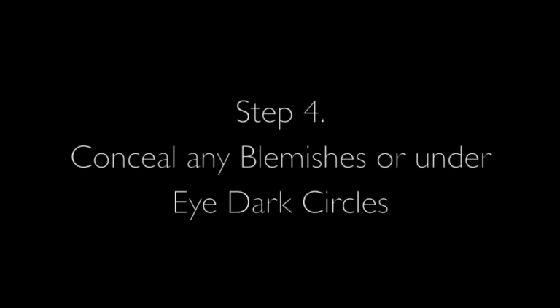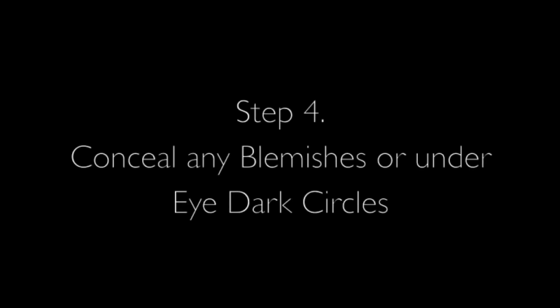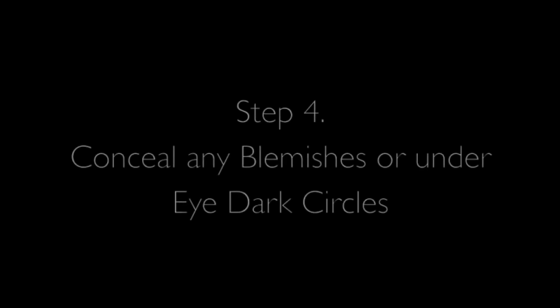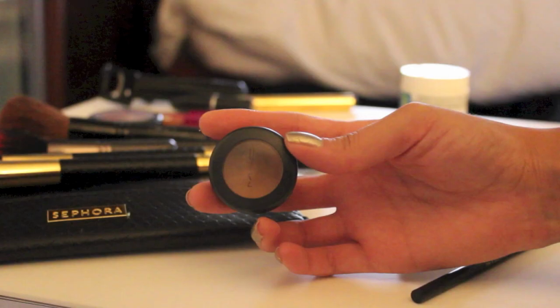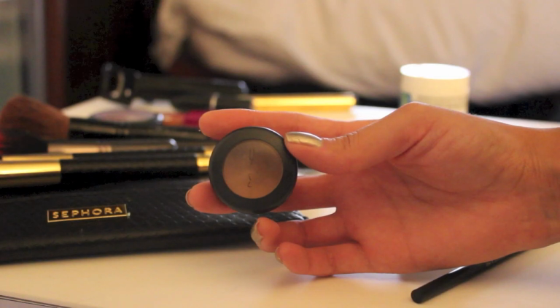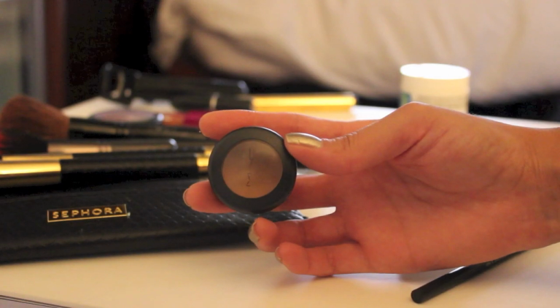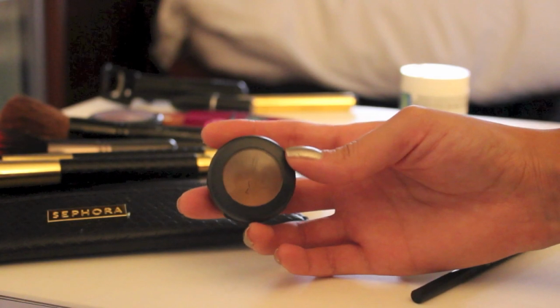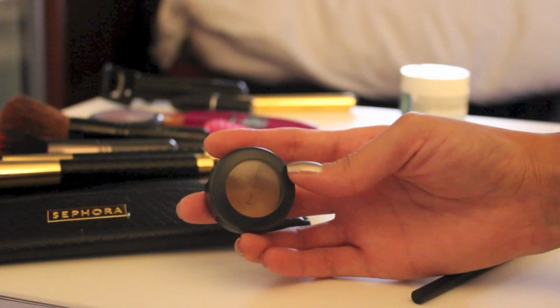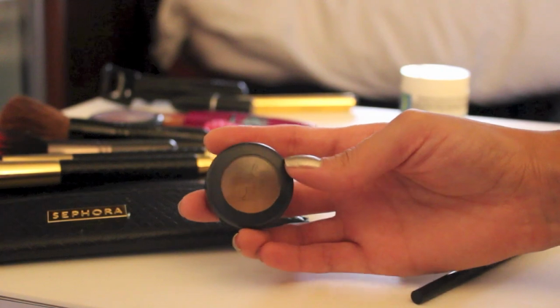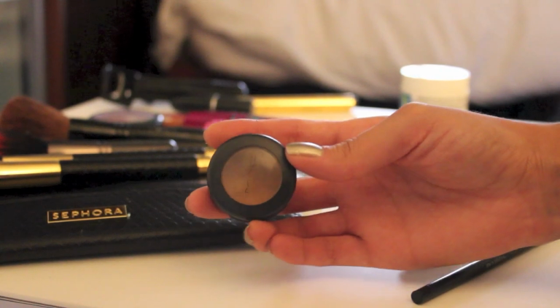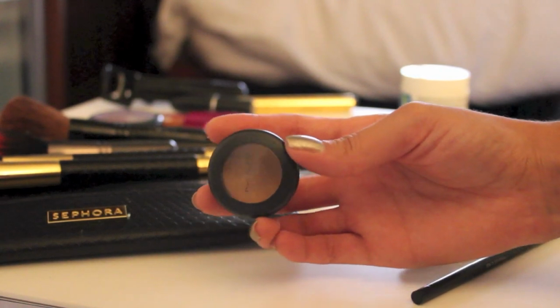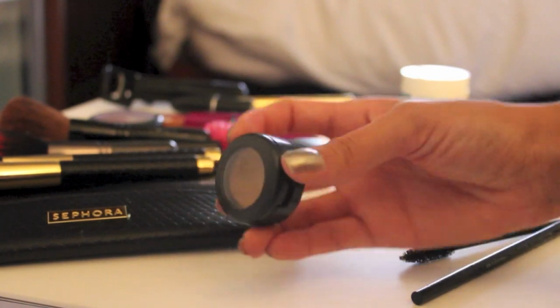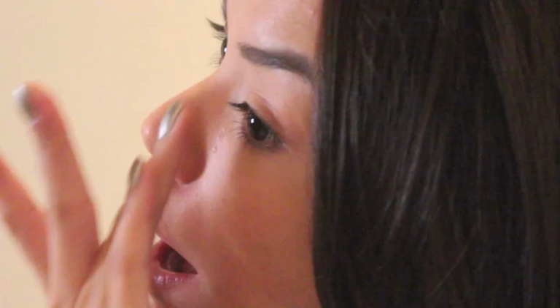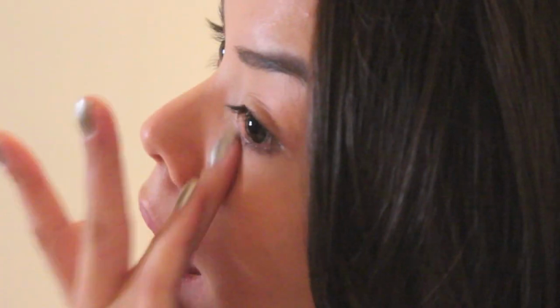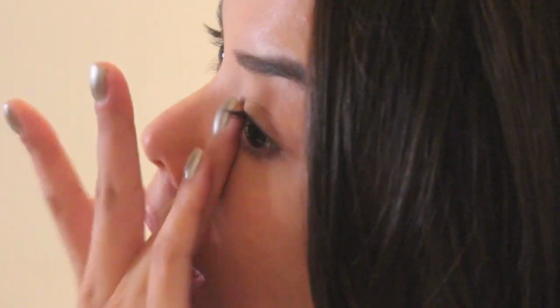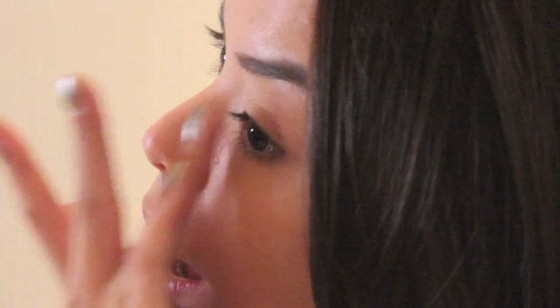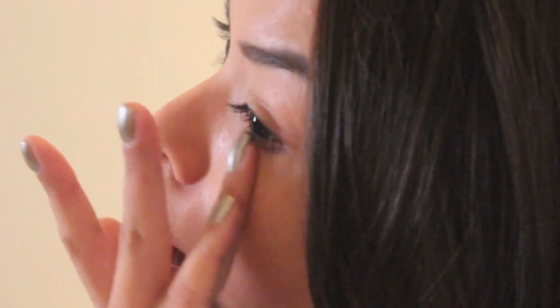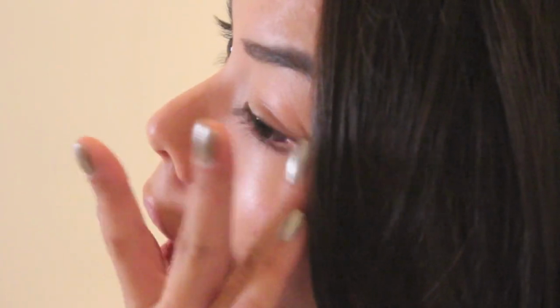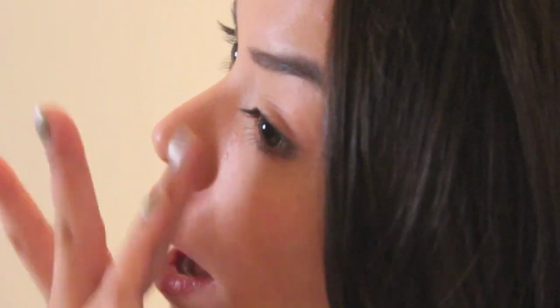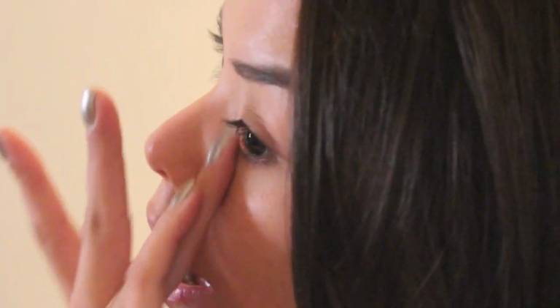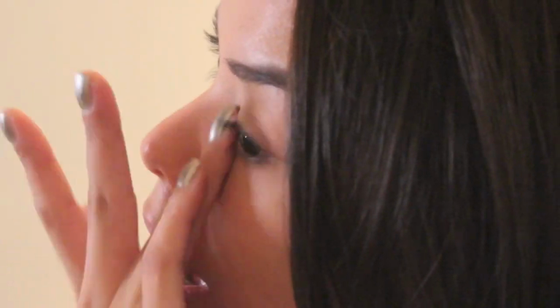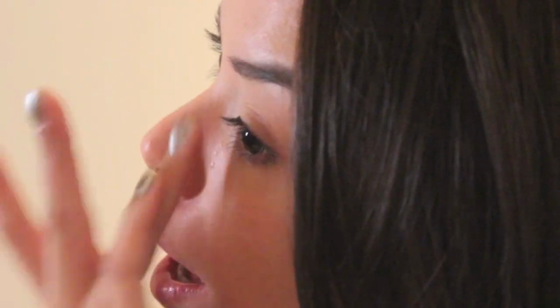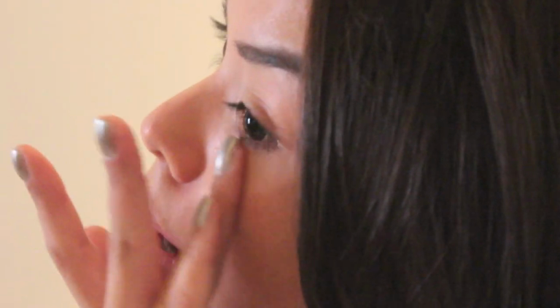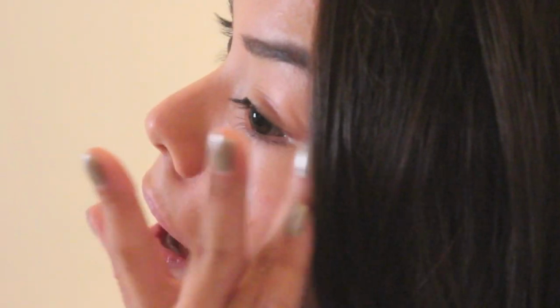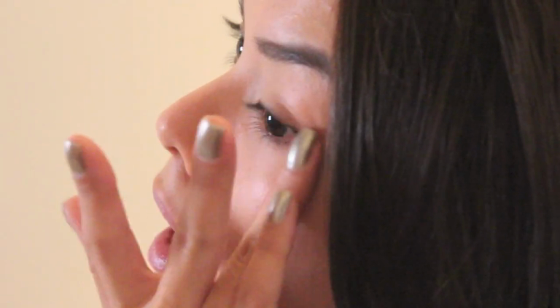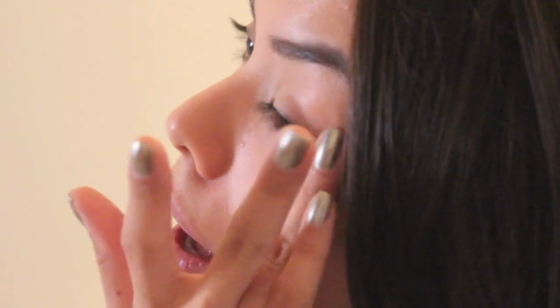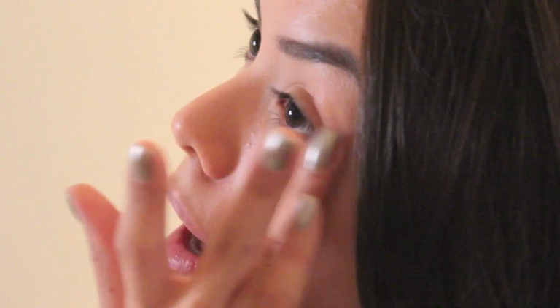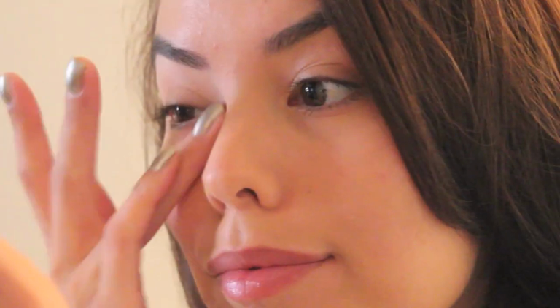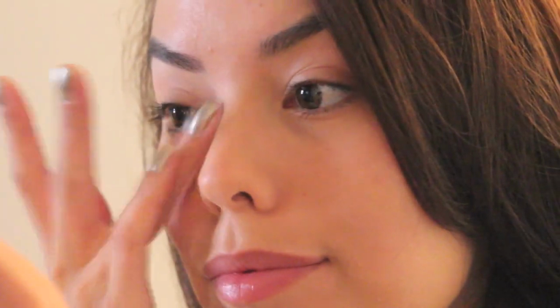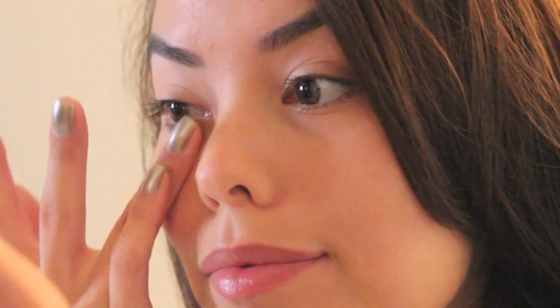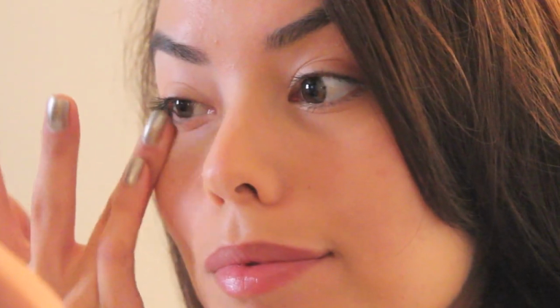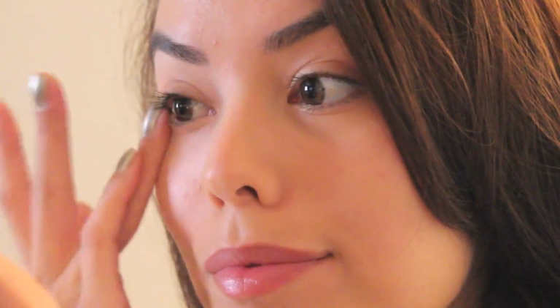Step number four, I'm taking my MAC concealer that works miracles and I'm applying it under my dark circles and any blemishes that I might have.